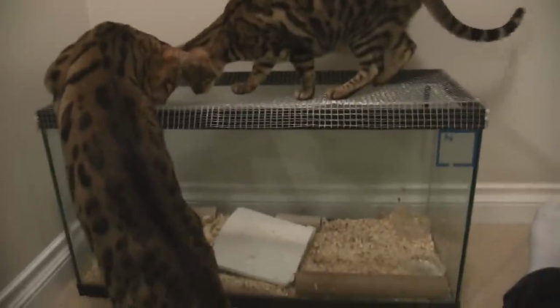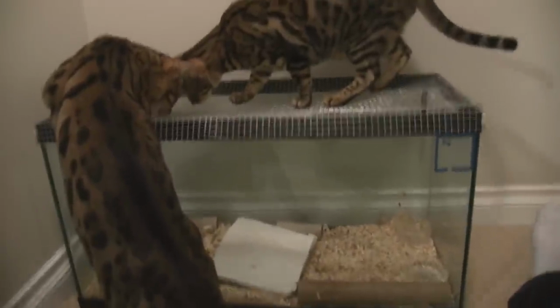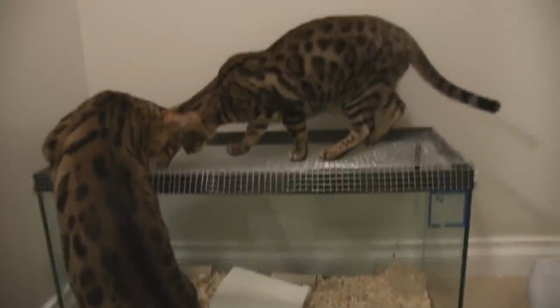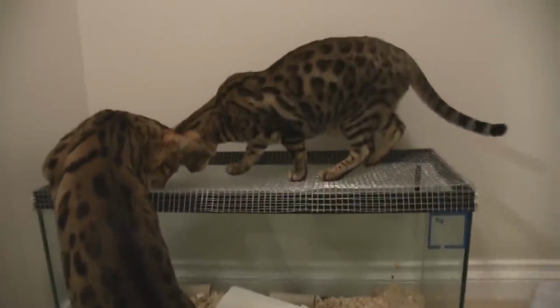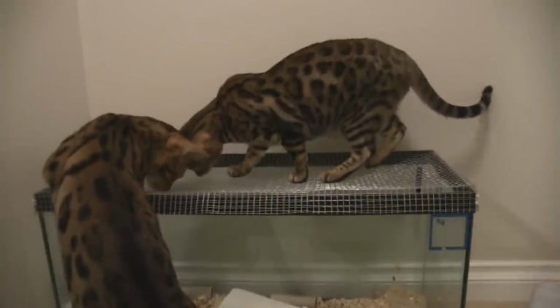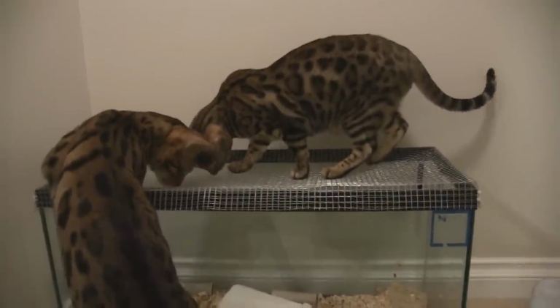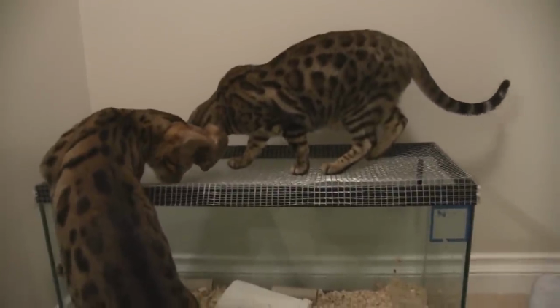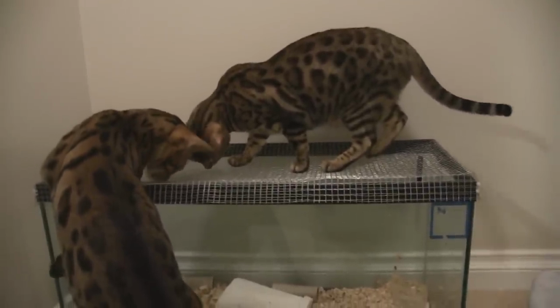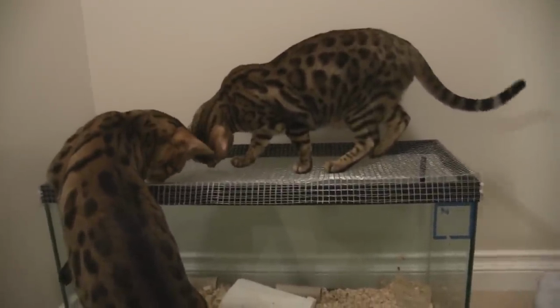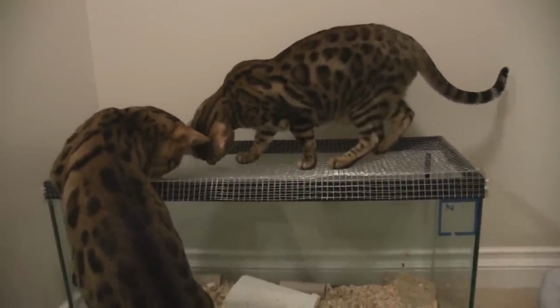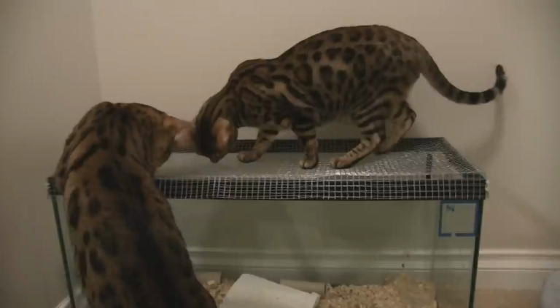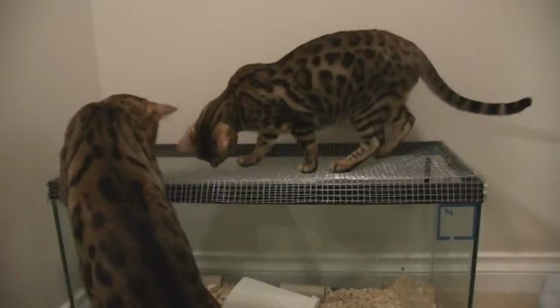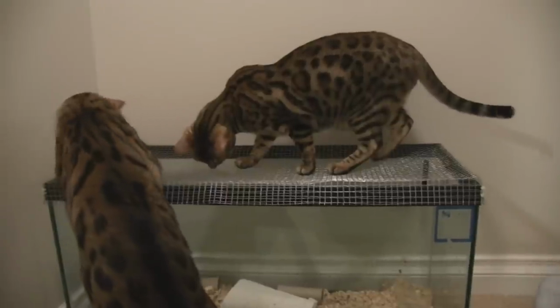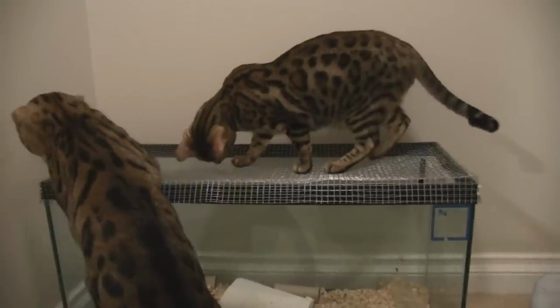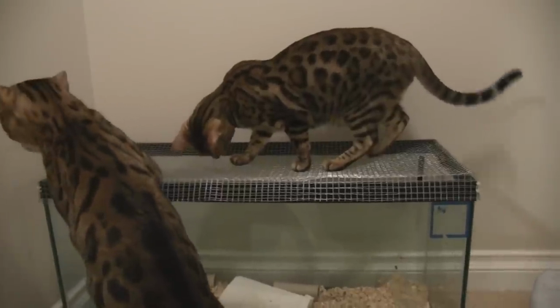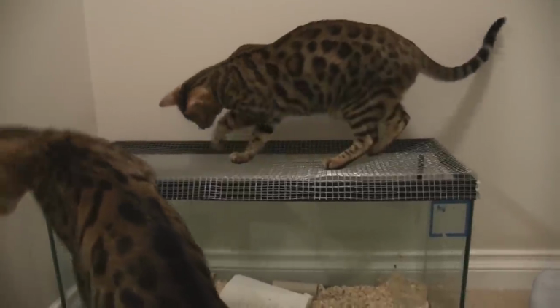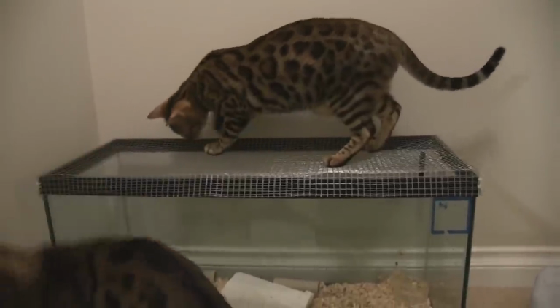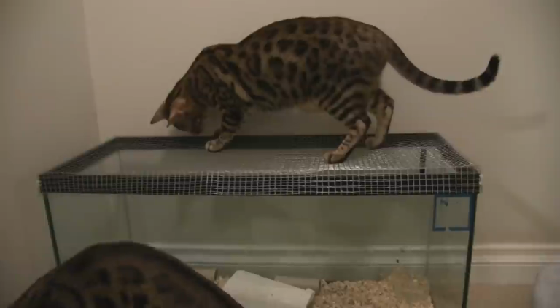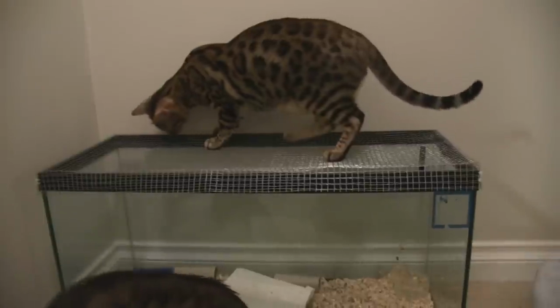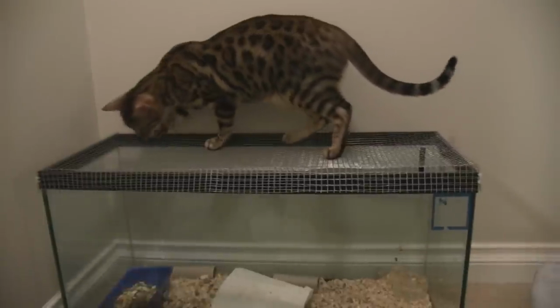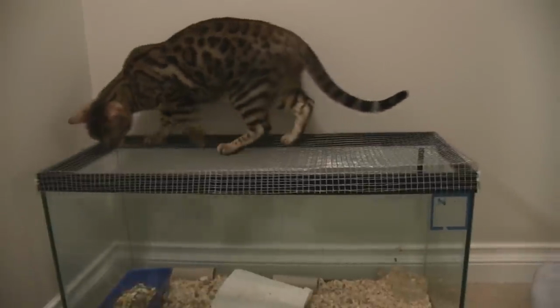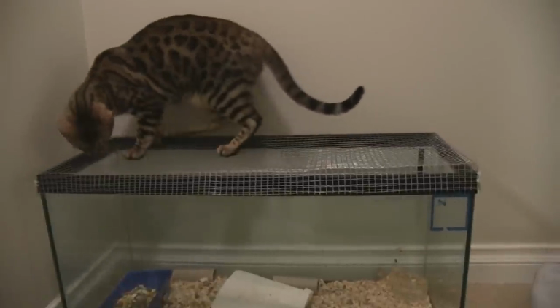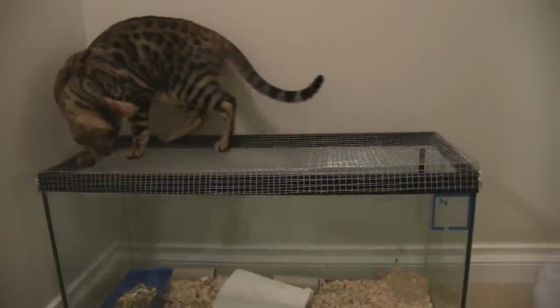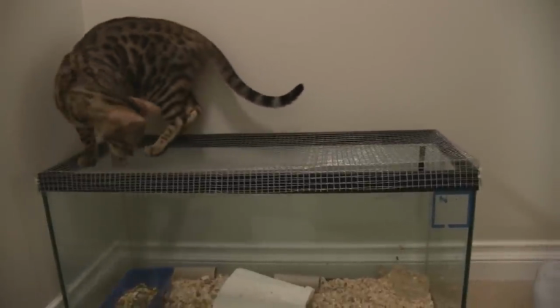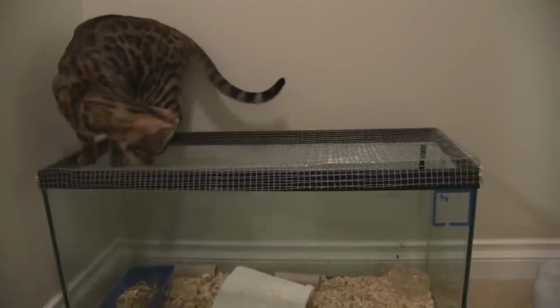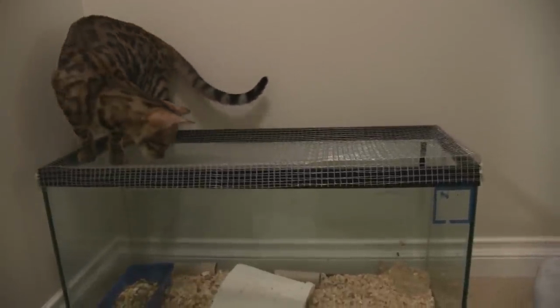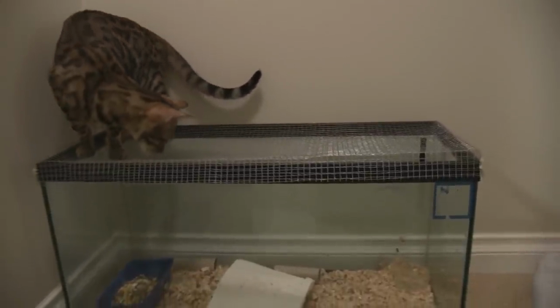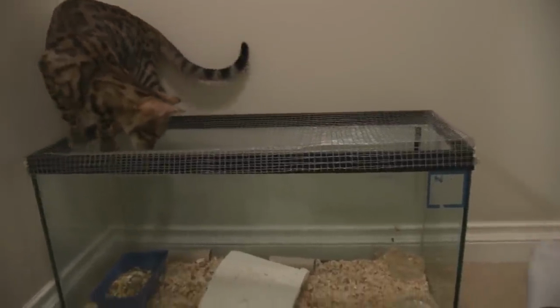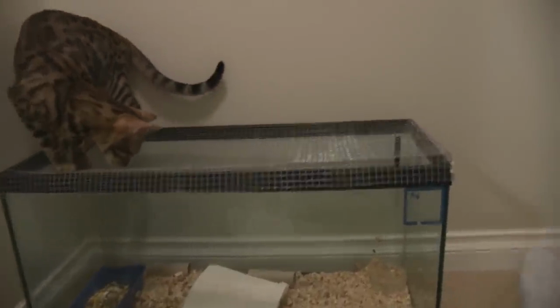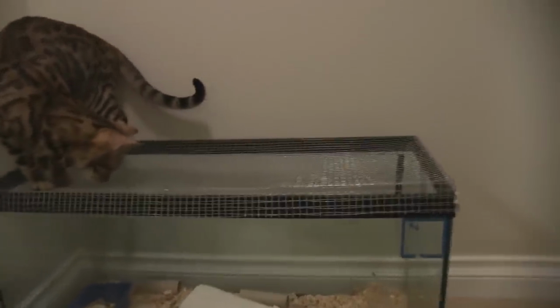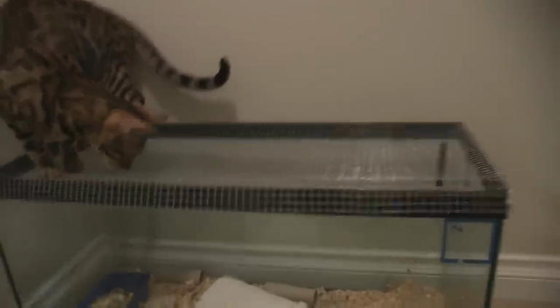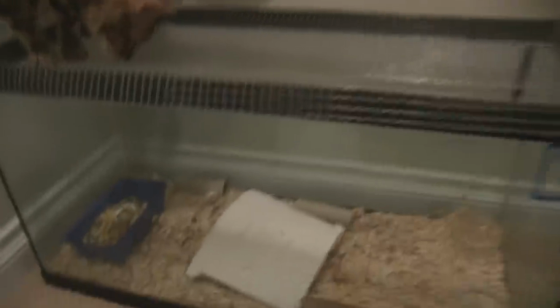It's all good, though. What I'll probably do is I'll either get something more solid to put on over top, or I will build a new lid out of a stronger mesh. I'll figure something out.